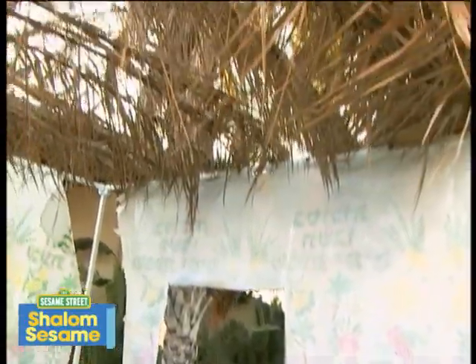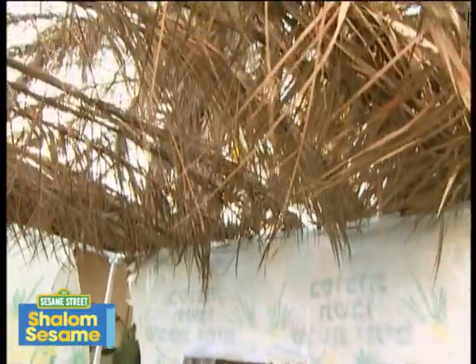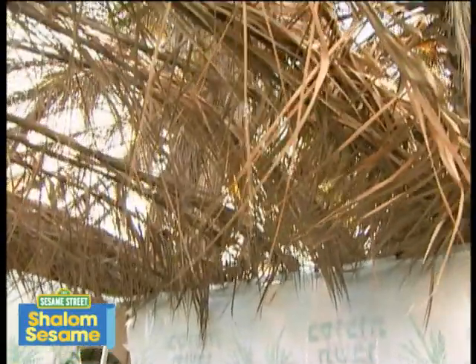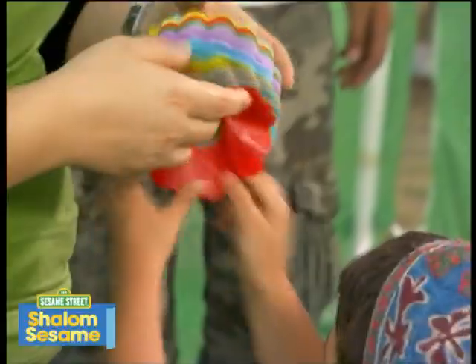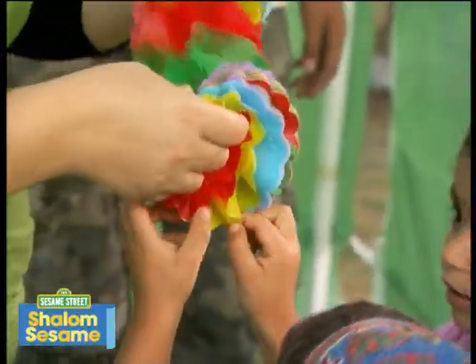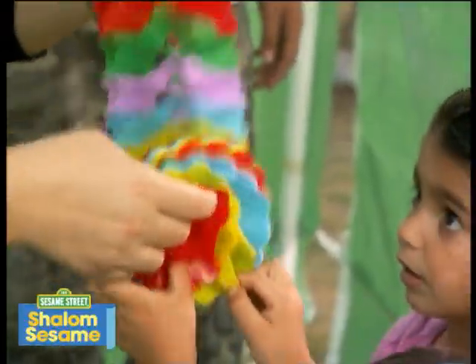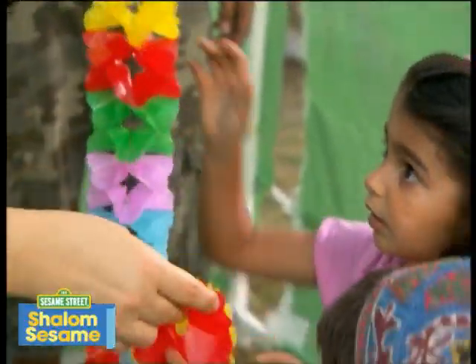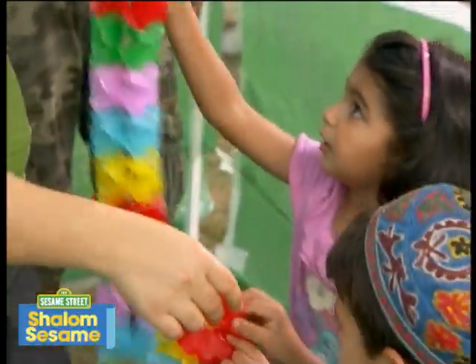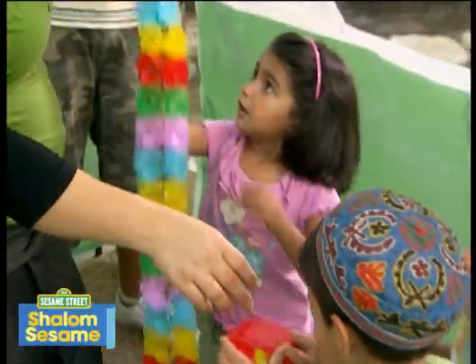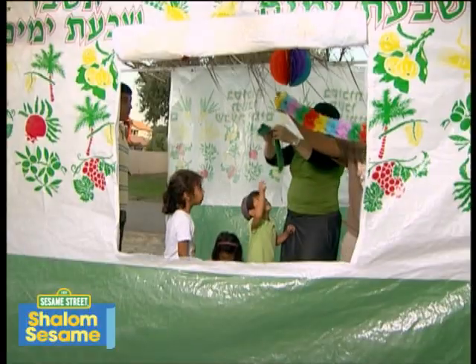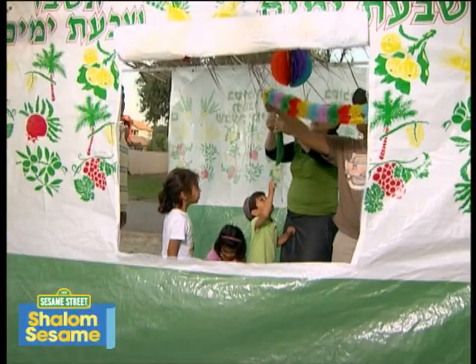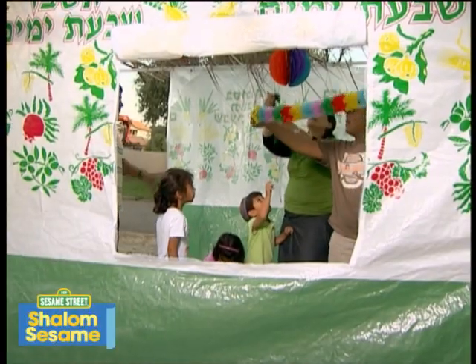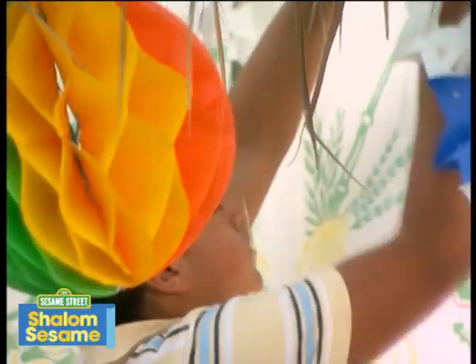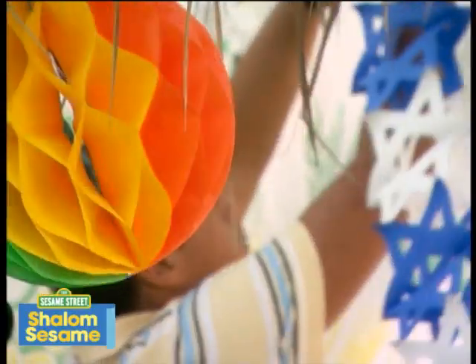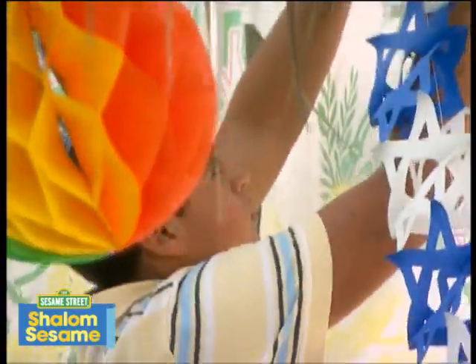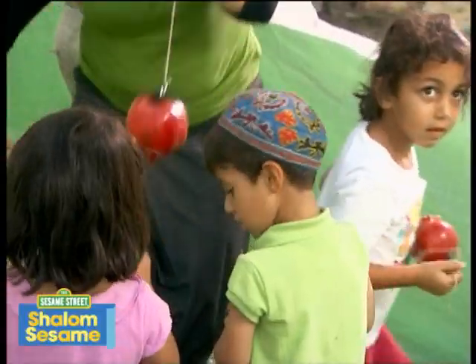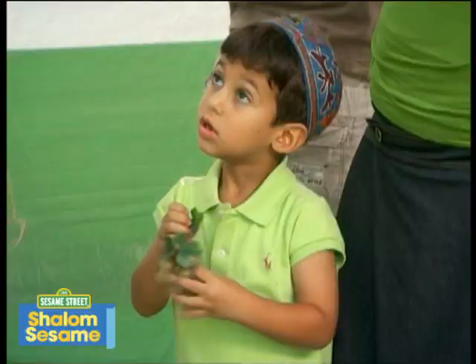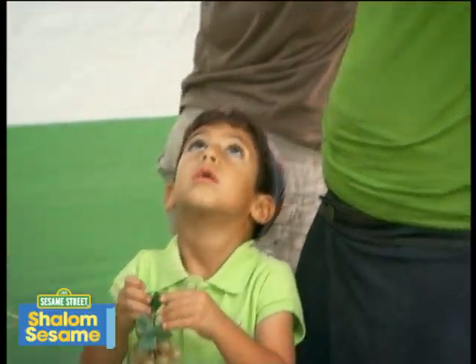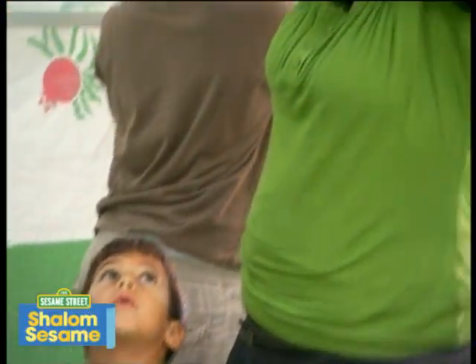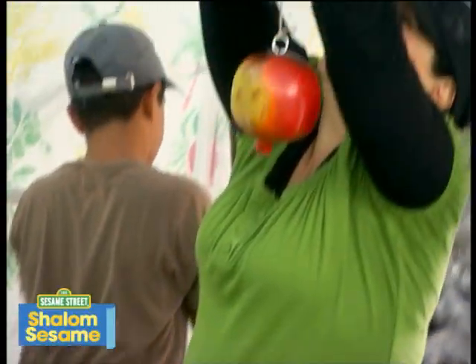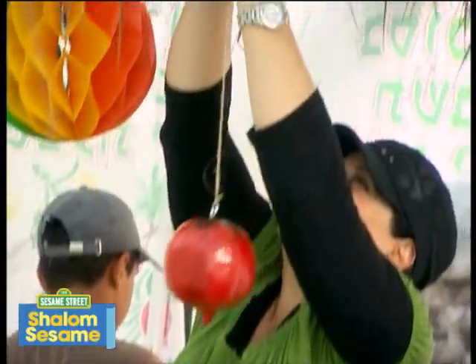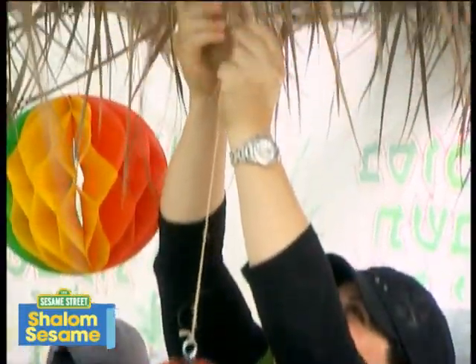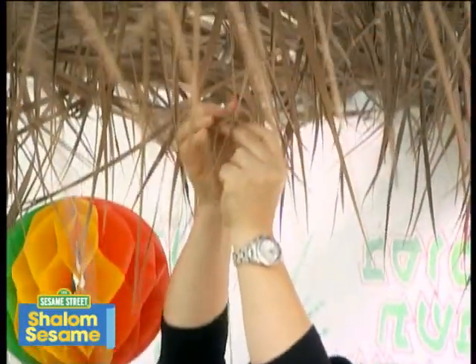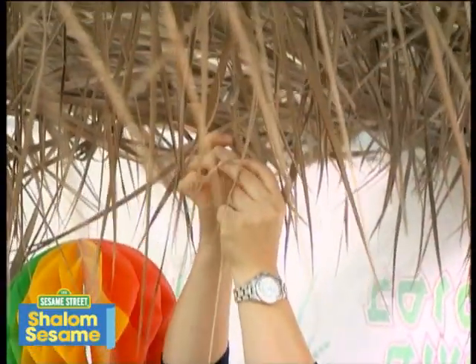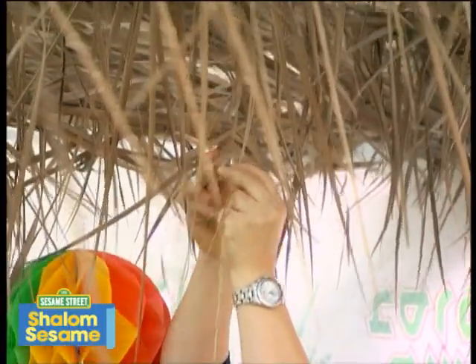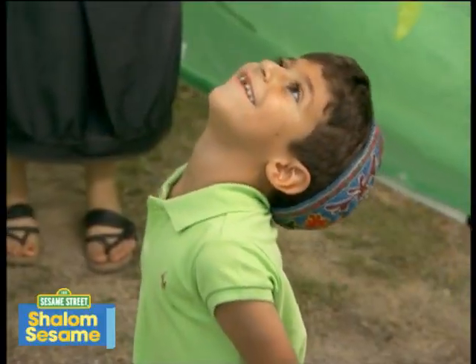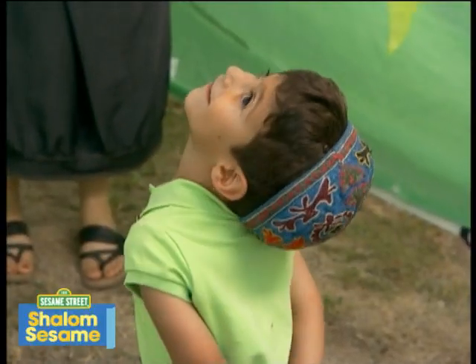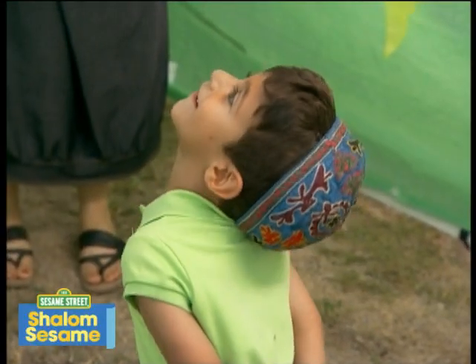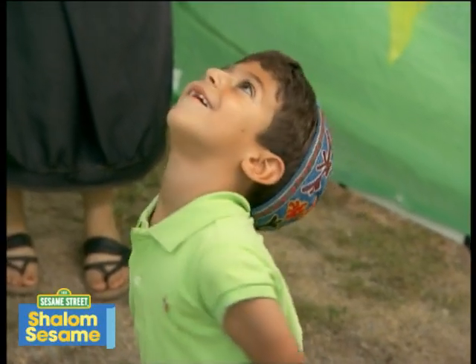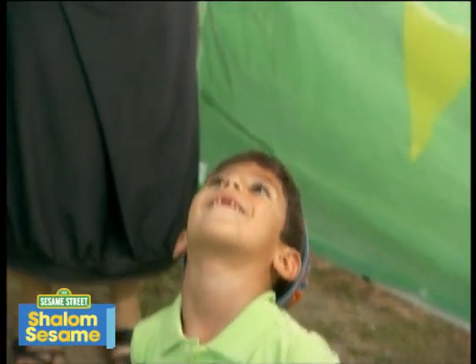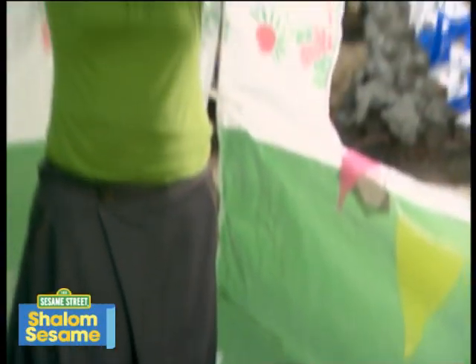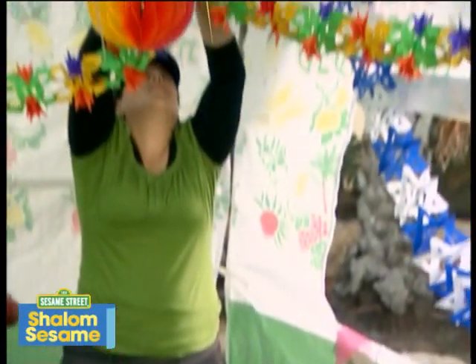Our whole family decorates the sukkah. Look at all the decorations we have. I love our sukkah — it is the nicest we have ever built.